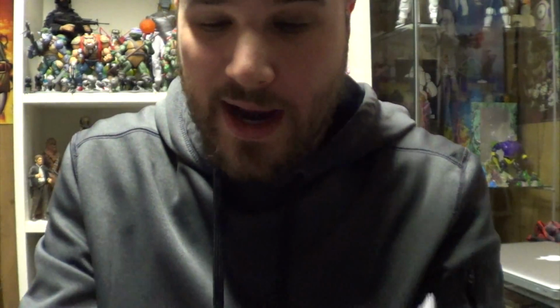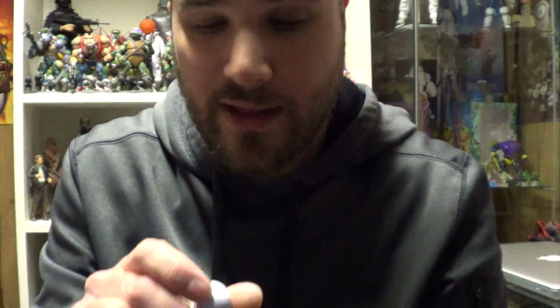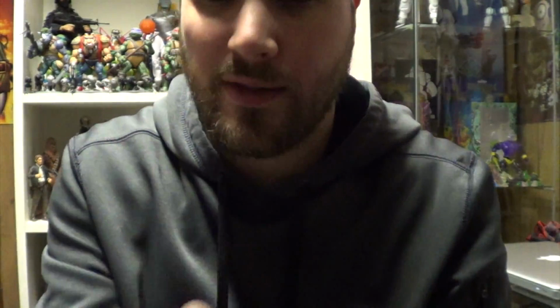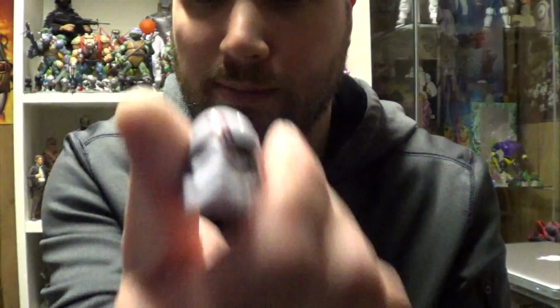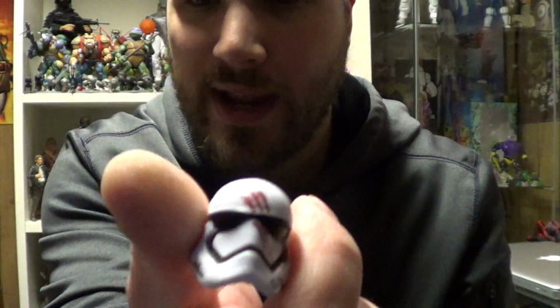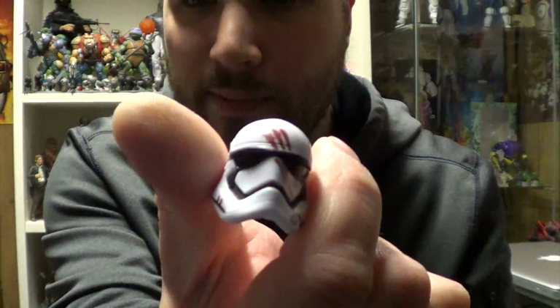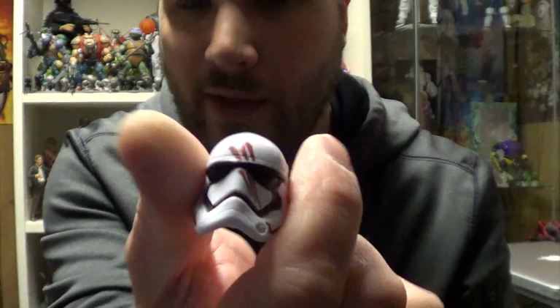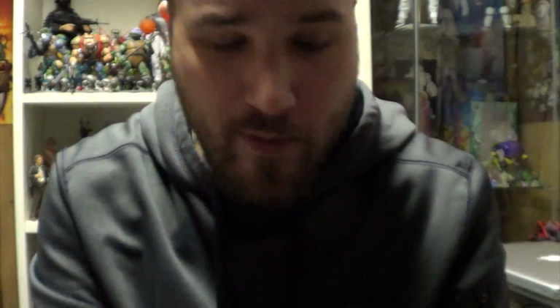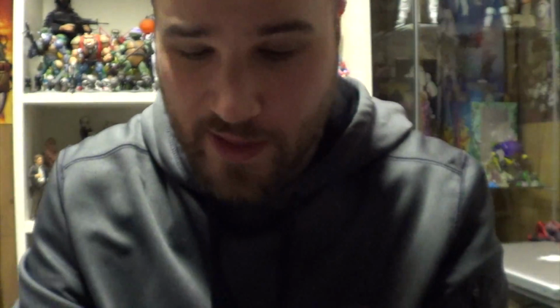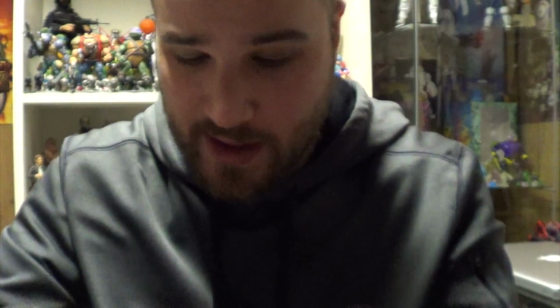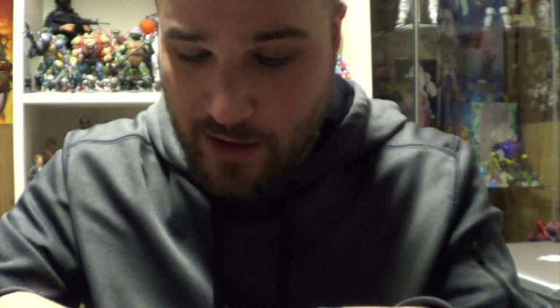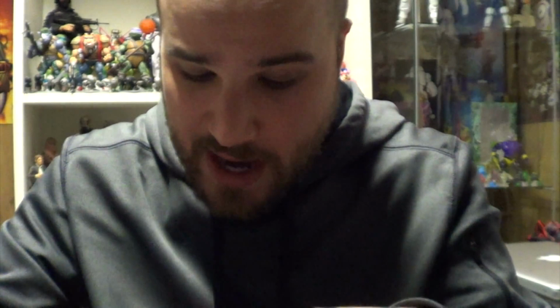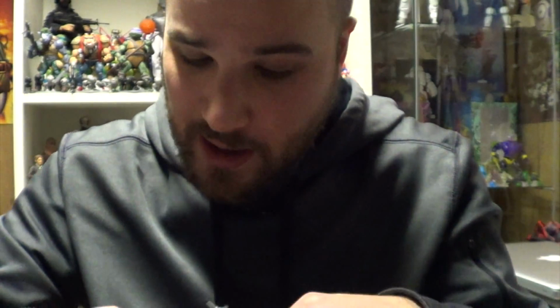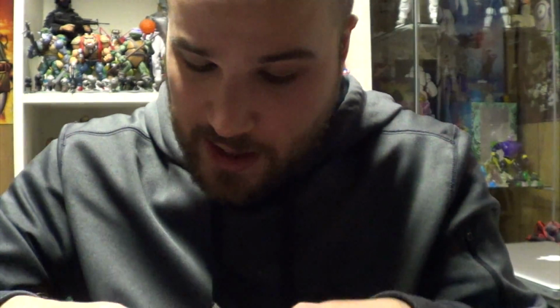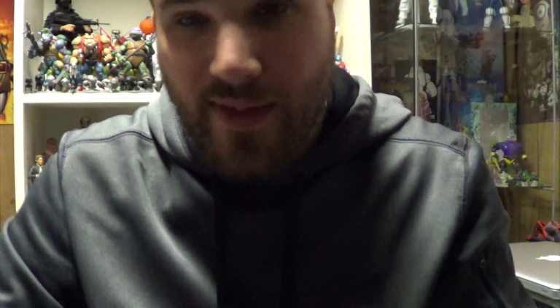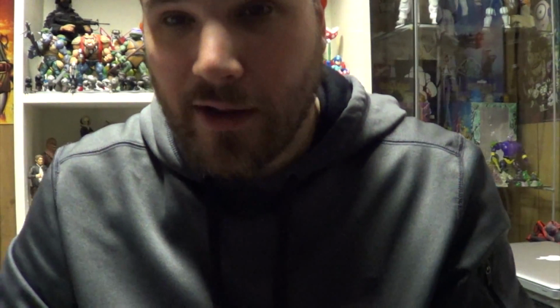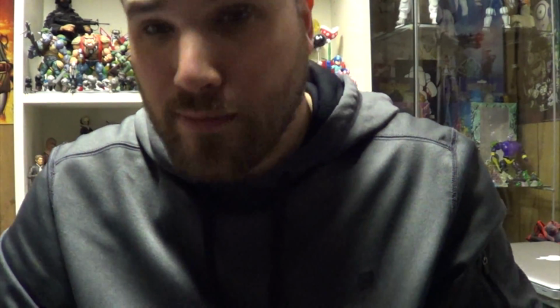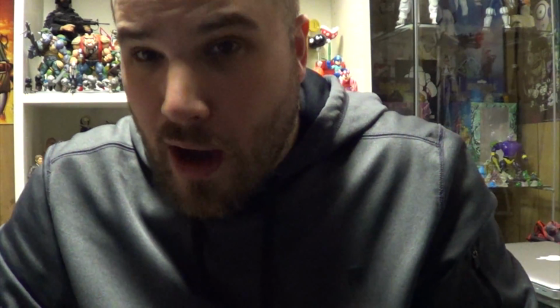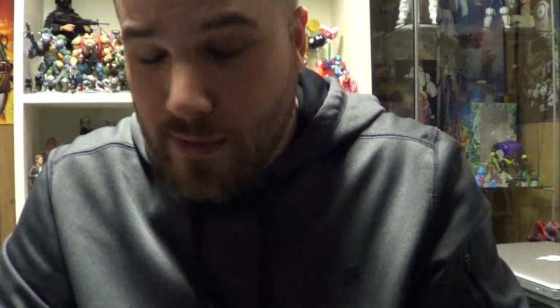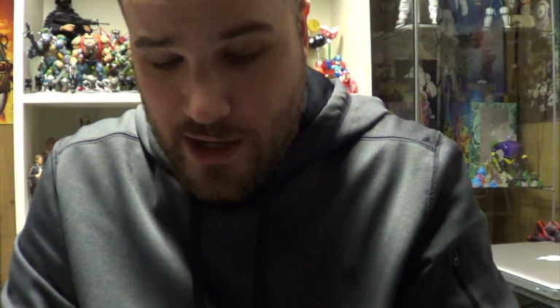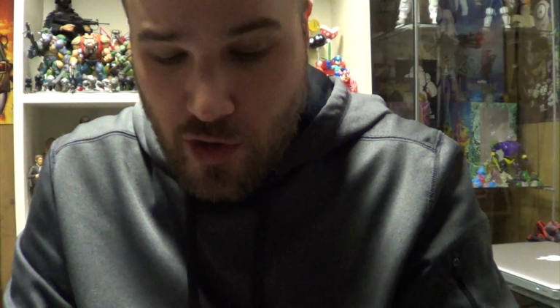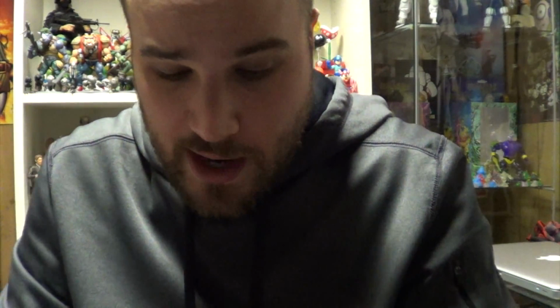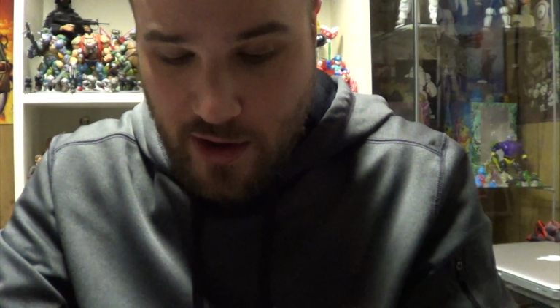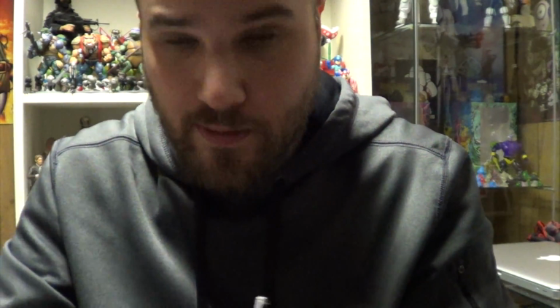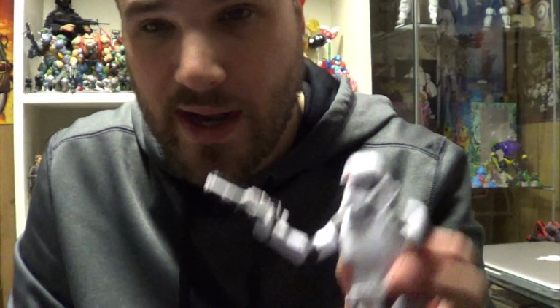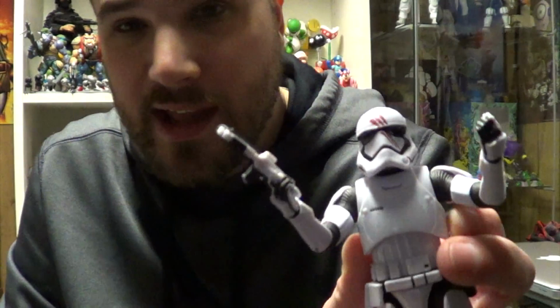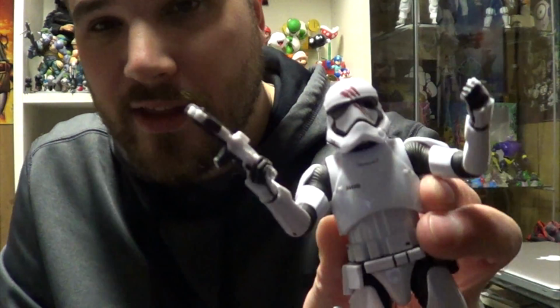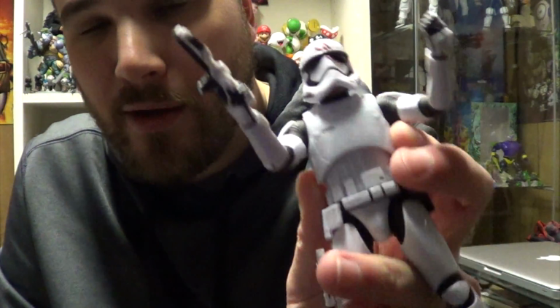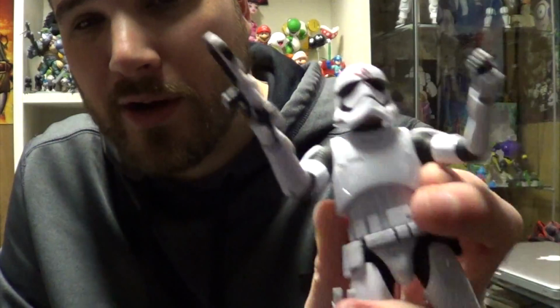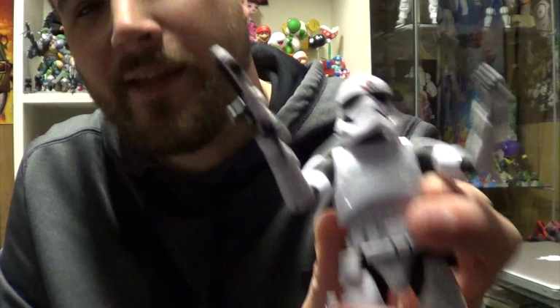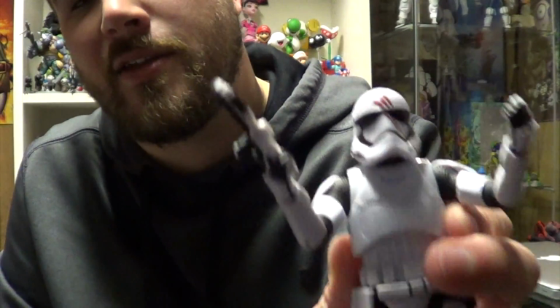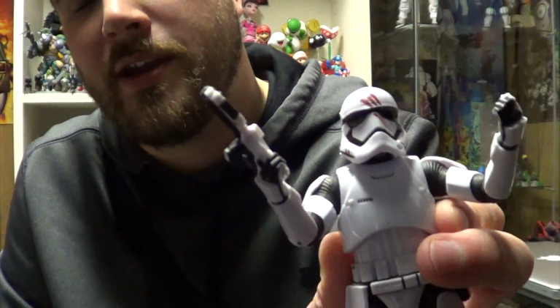Minus the bloody handprint on the helmet, I think this guy is great. Even that doesn't bother me too much, but it is a mark against this figure.